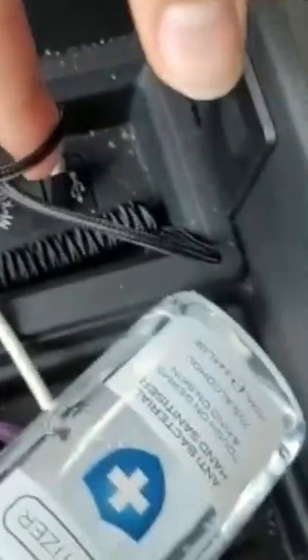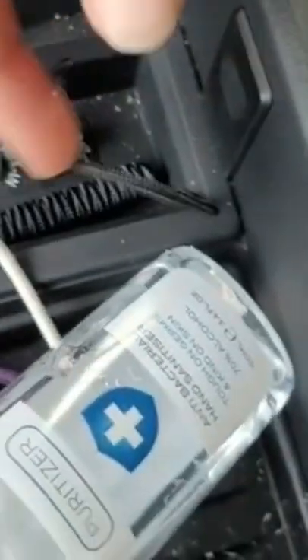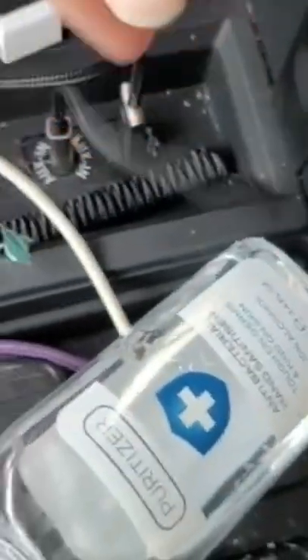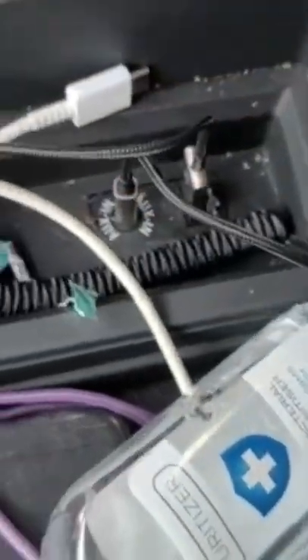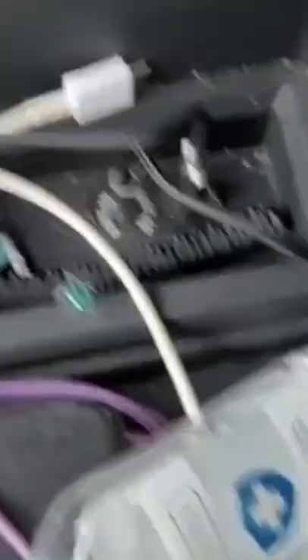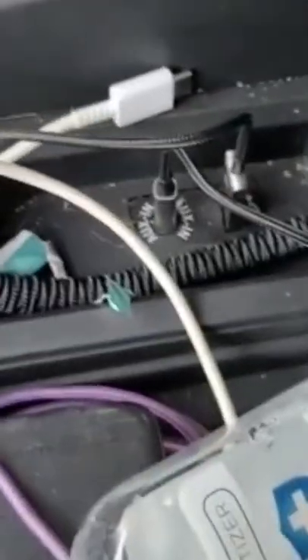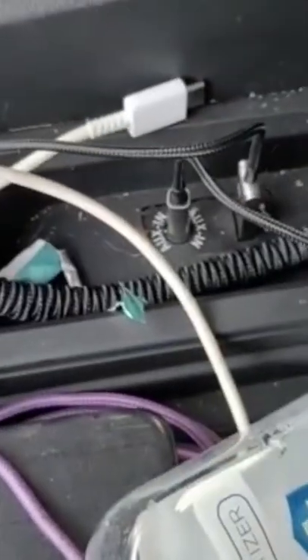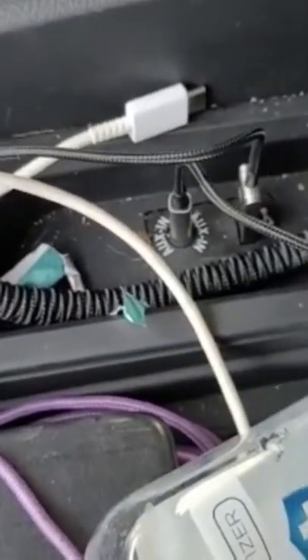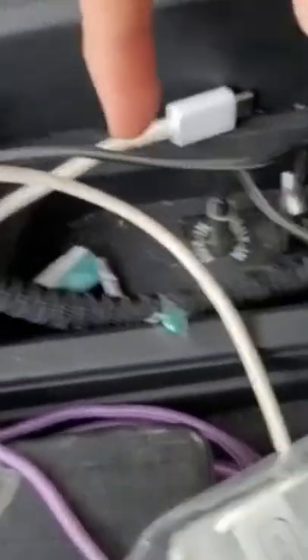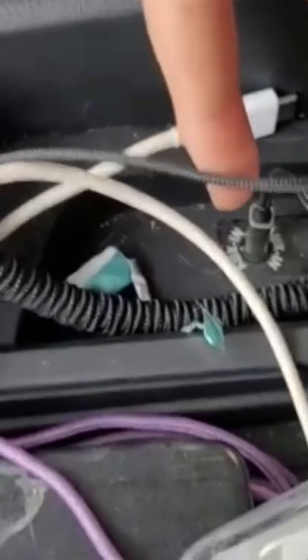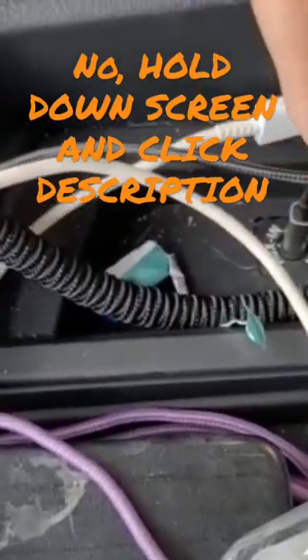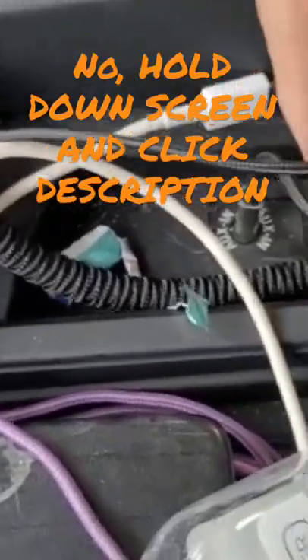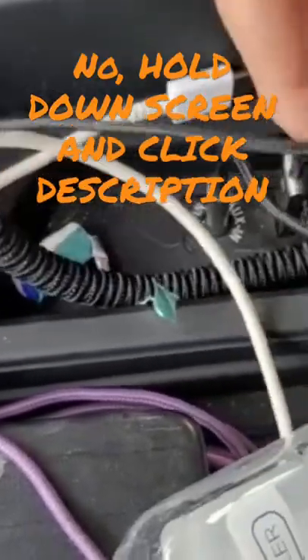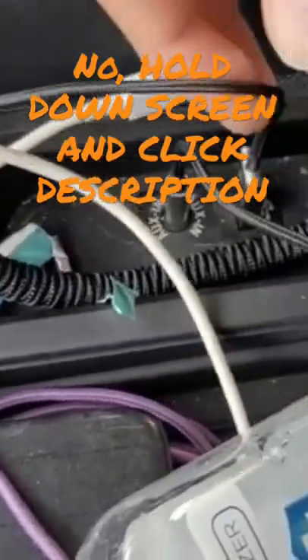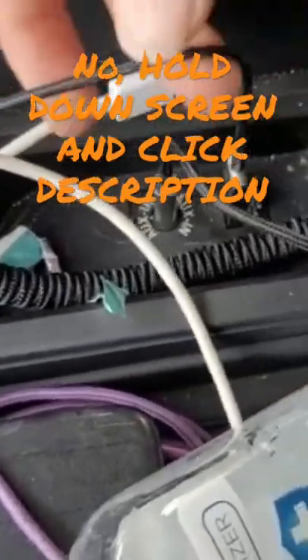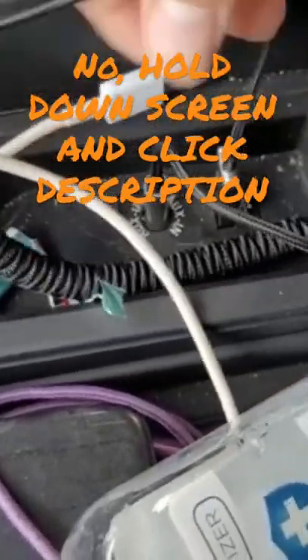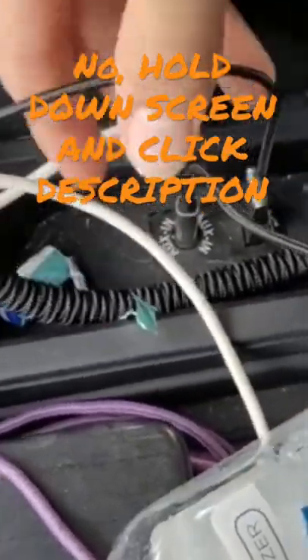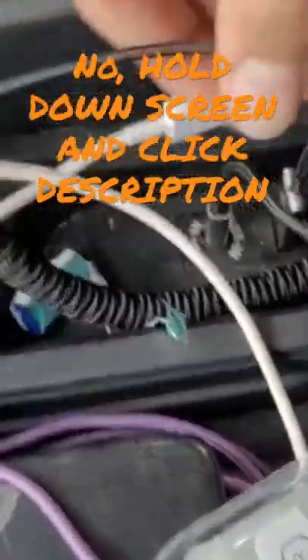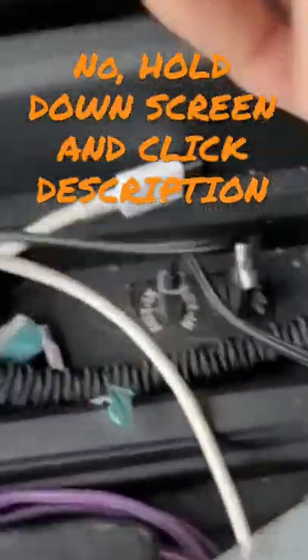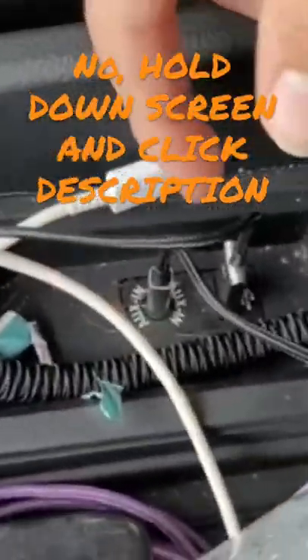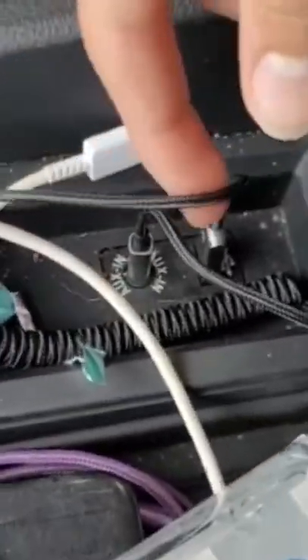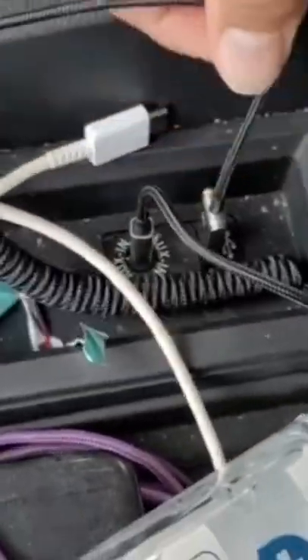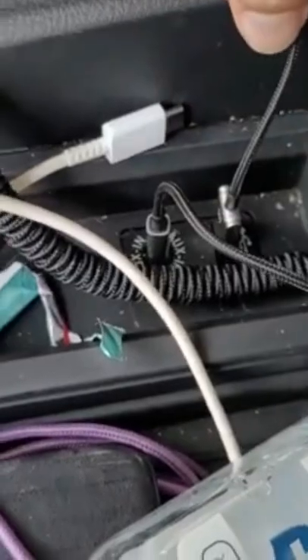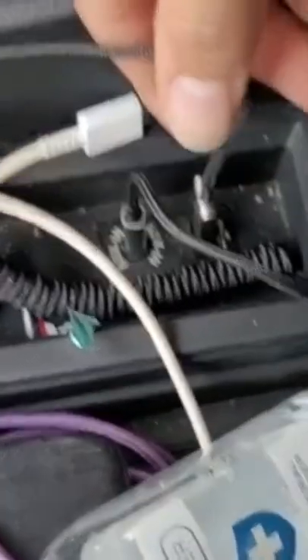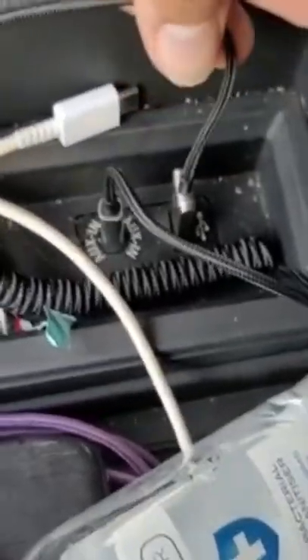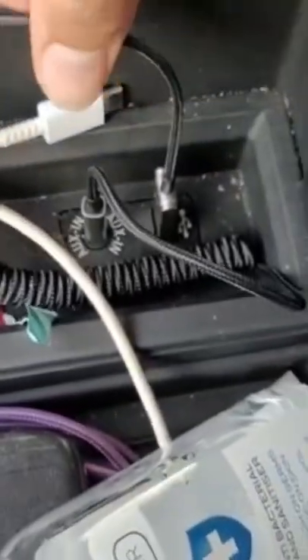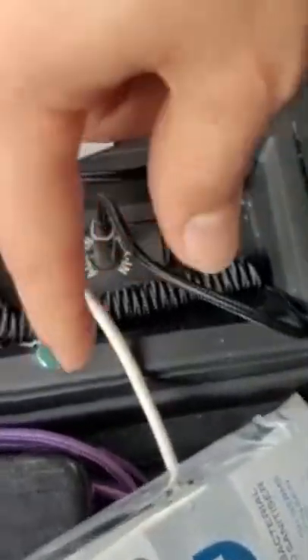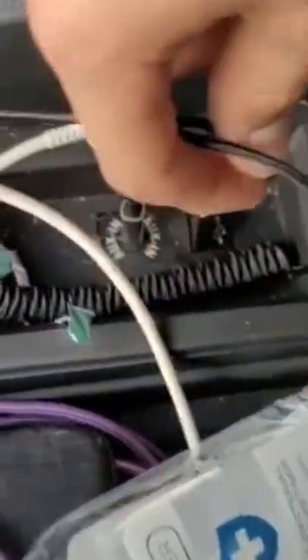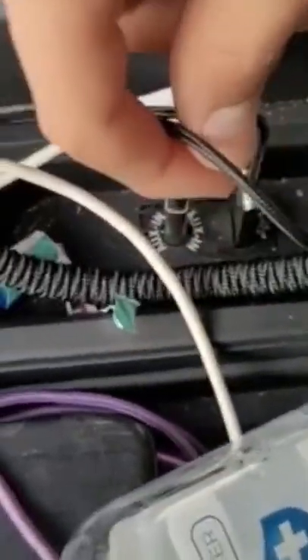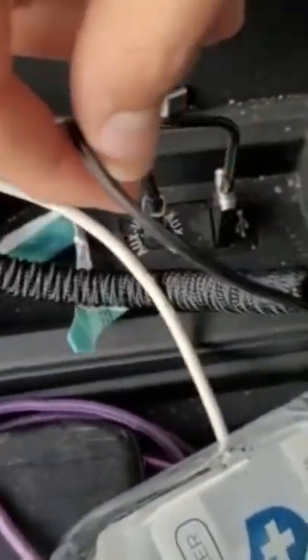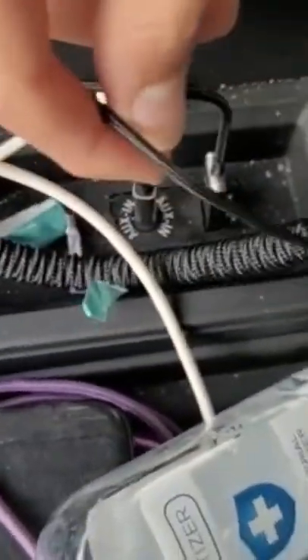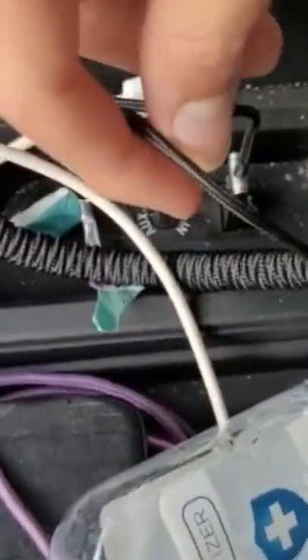Now, in the description — you just double-click the screen, you can see the description — there's a link to it. It's got two ends: this USB end and this AUX end.